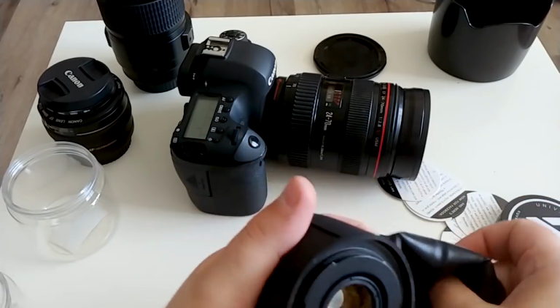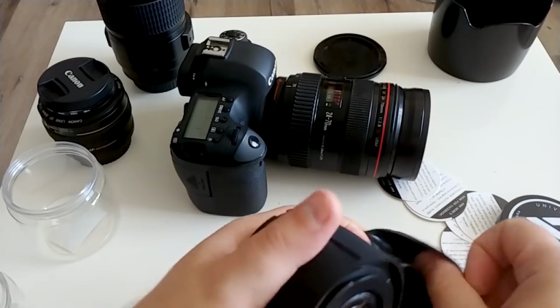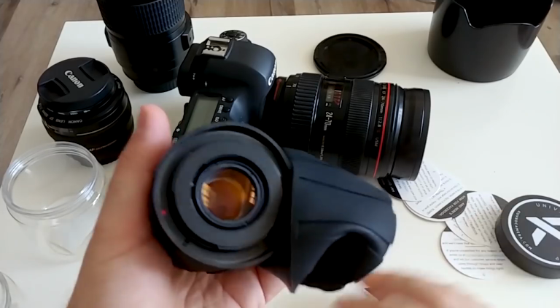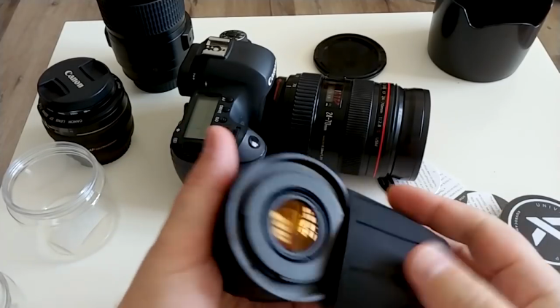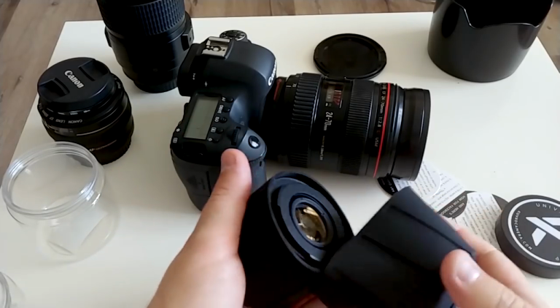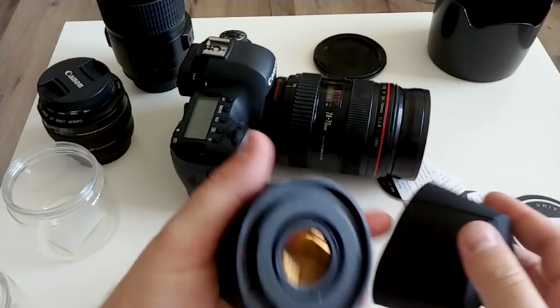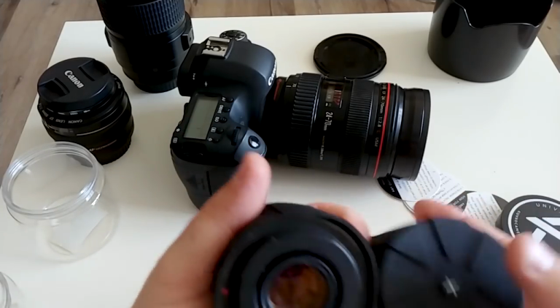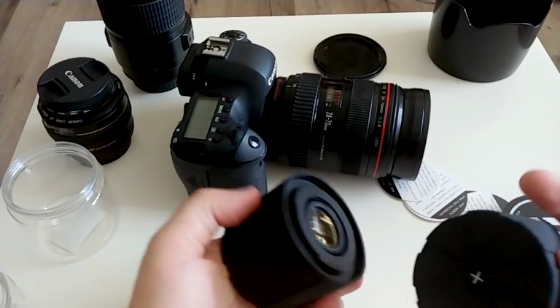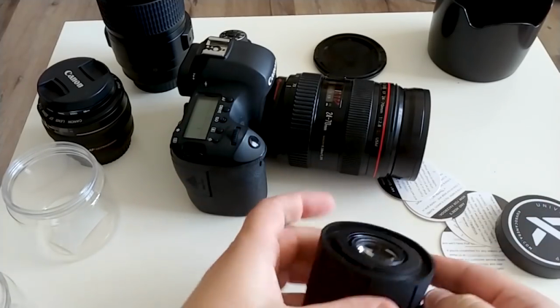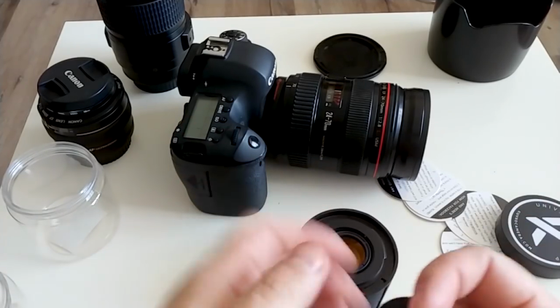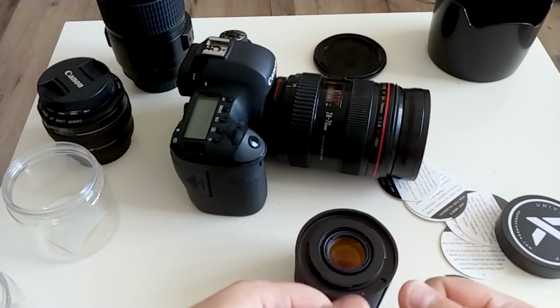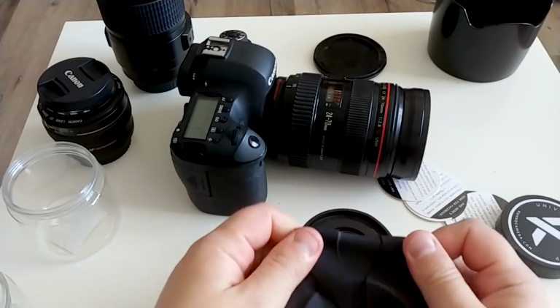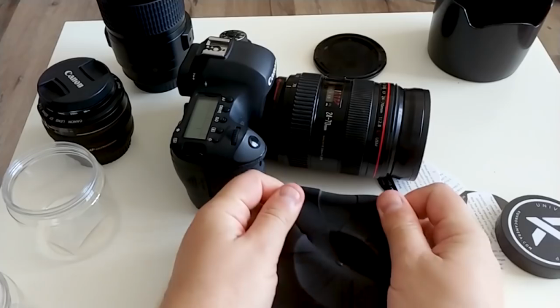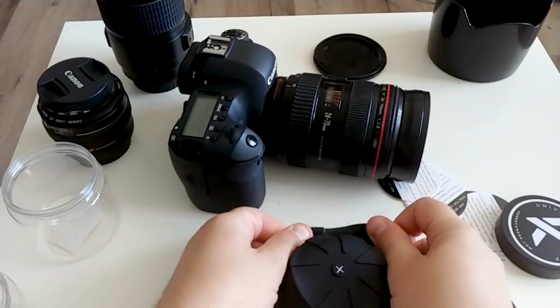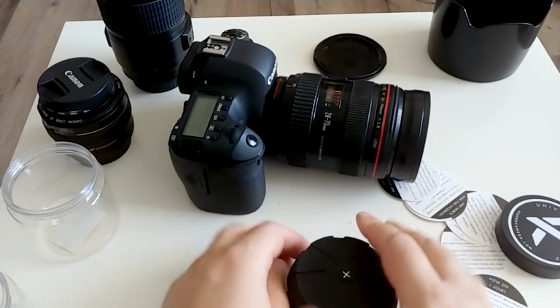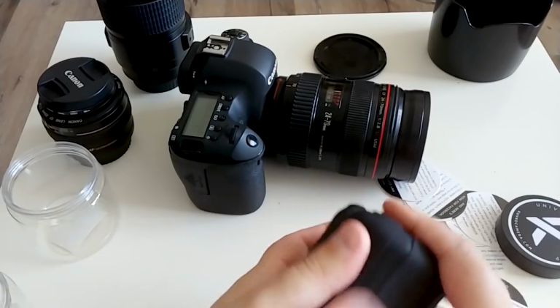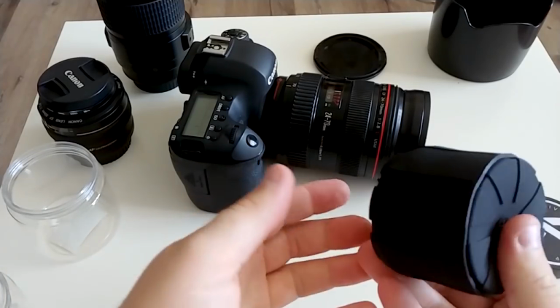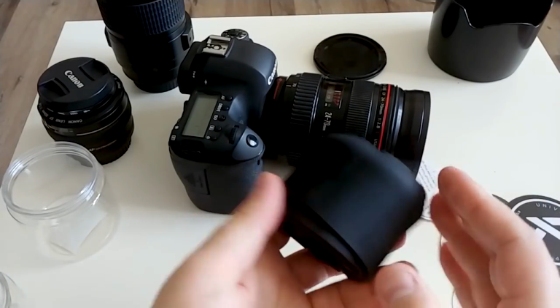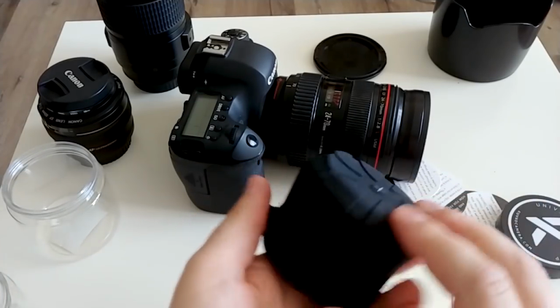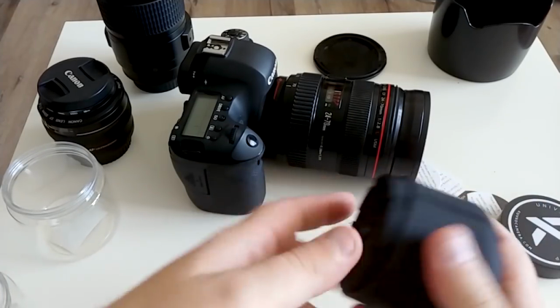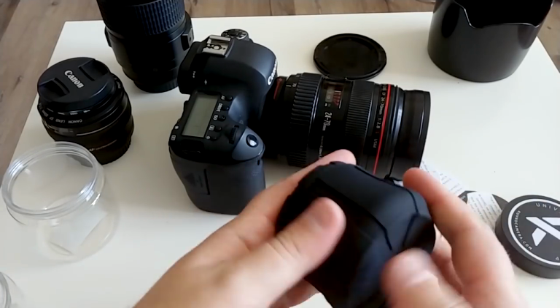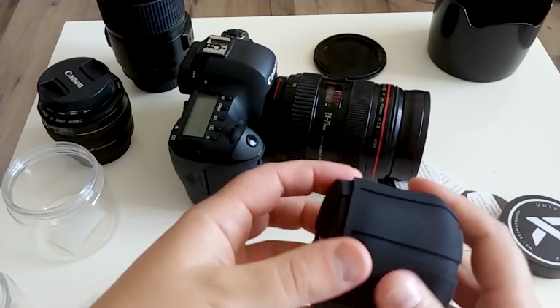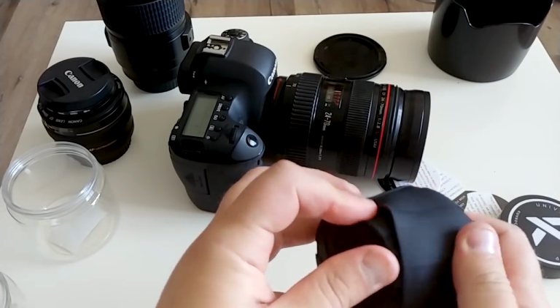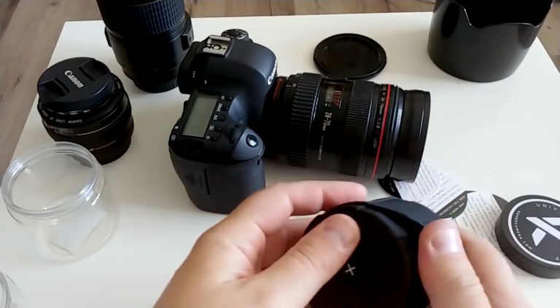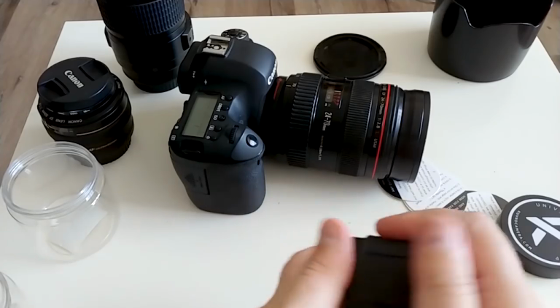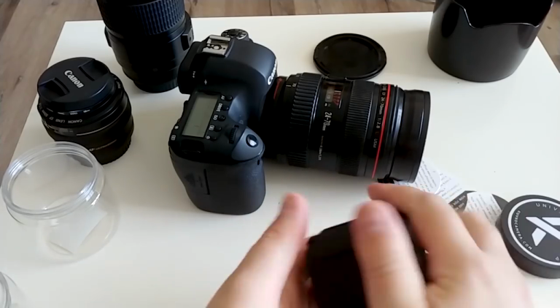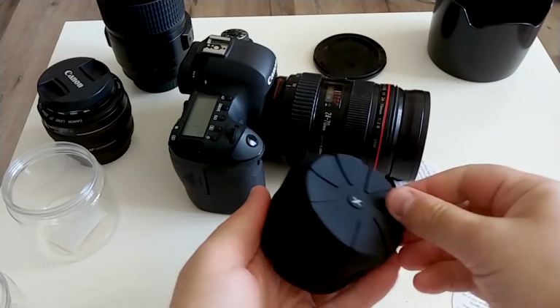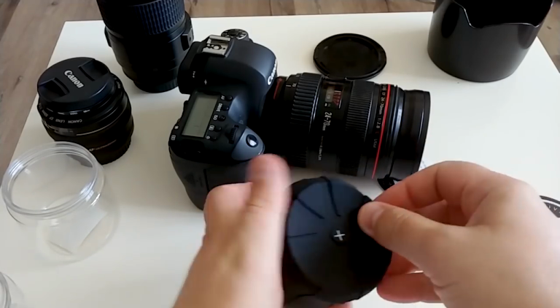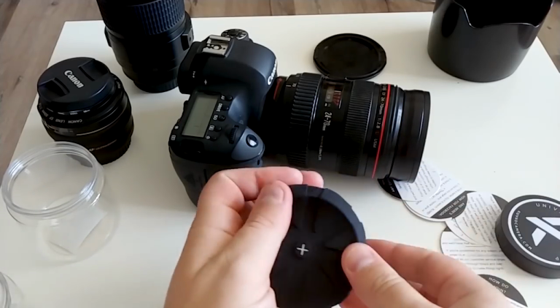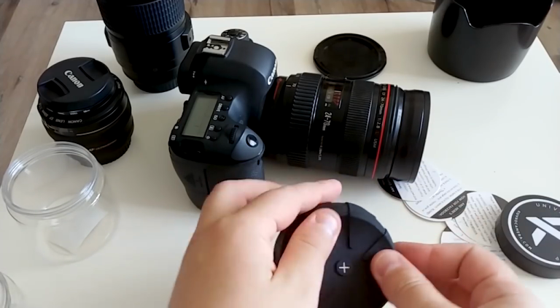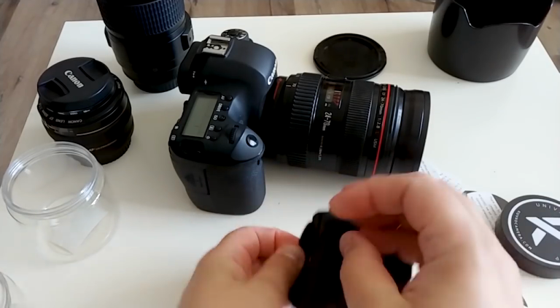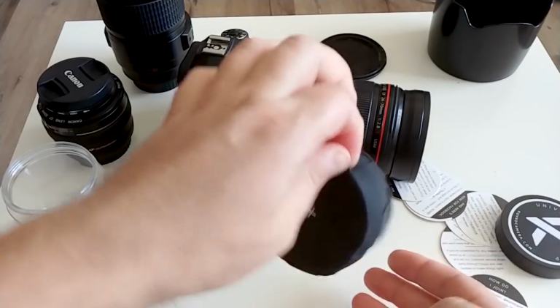I bought two caps — one for the front side and one for the back side, exactly for situations like this. It's really good — you can see I put it here.